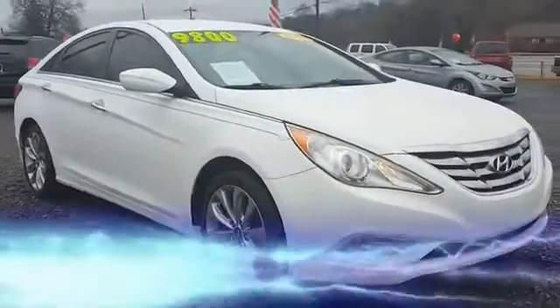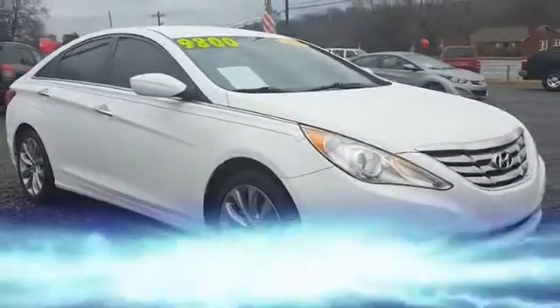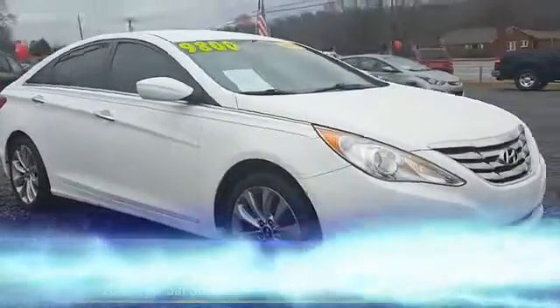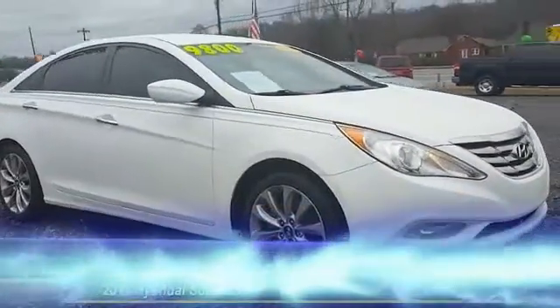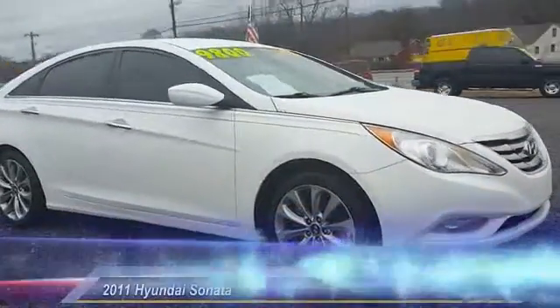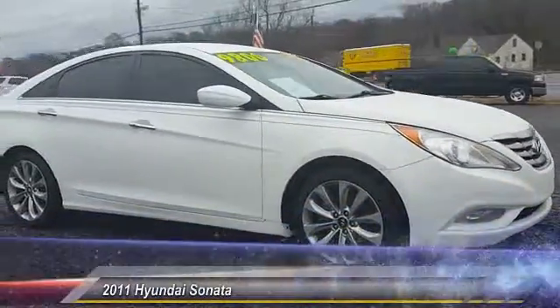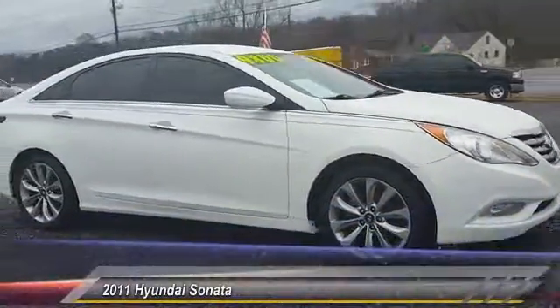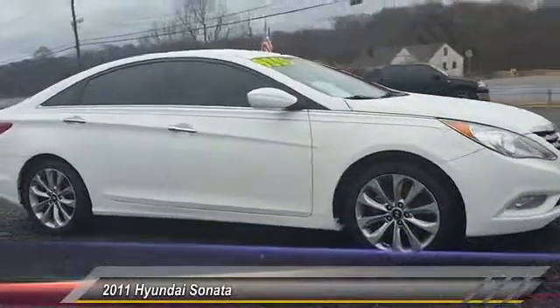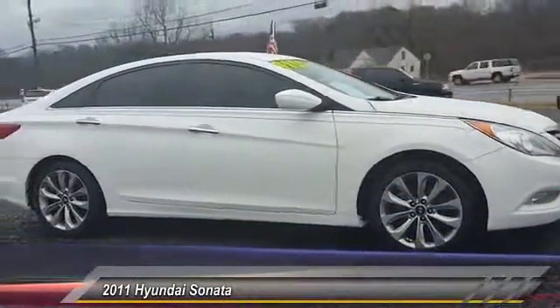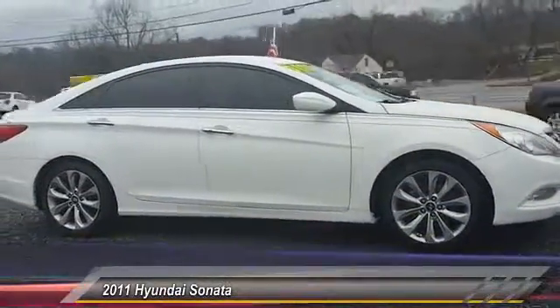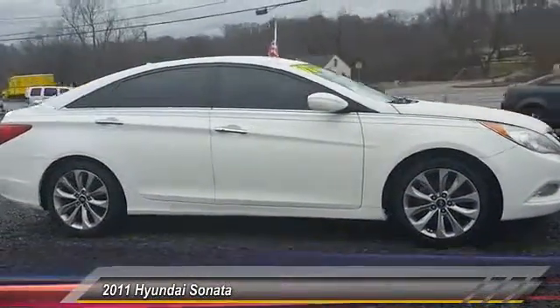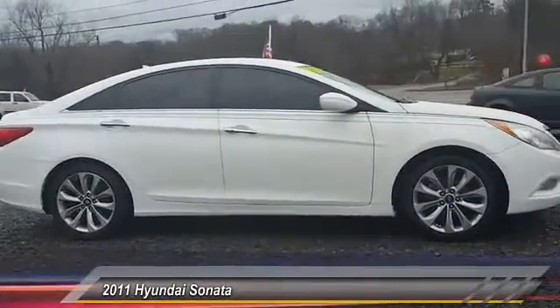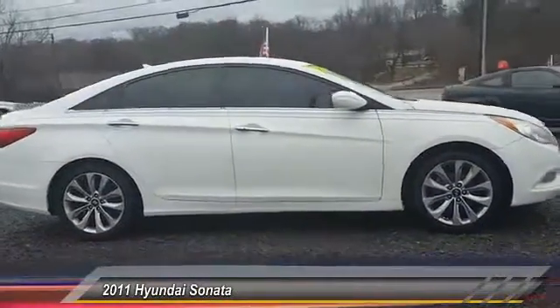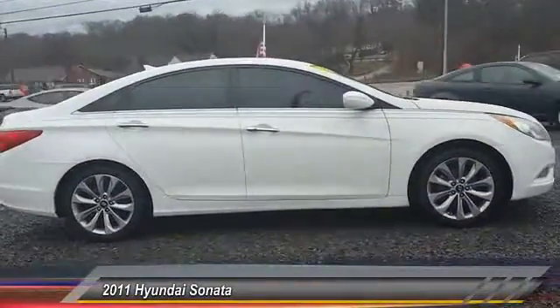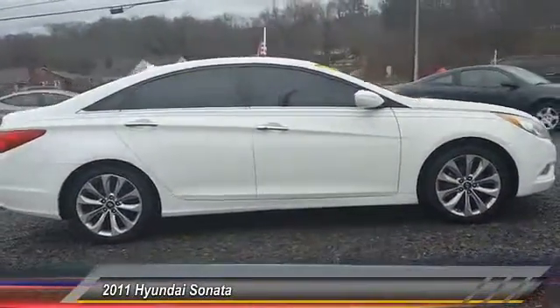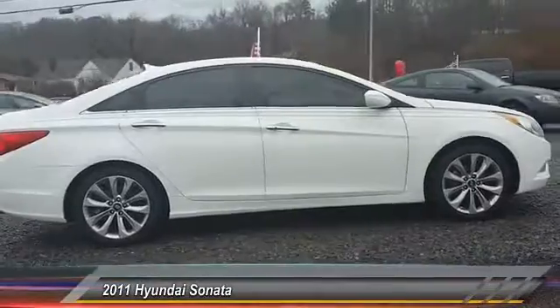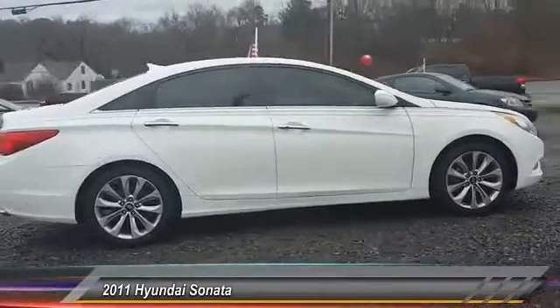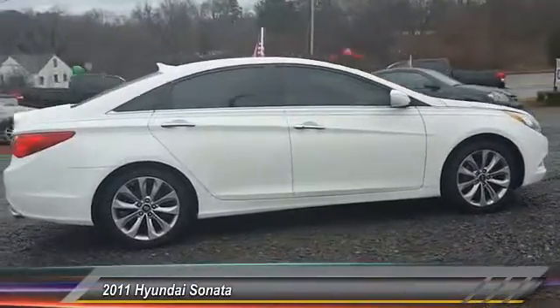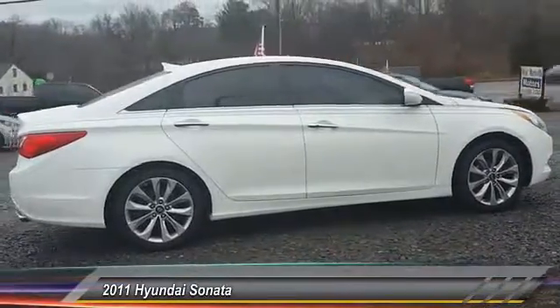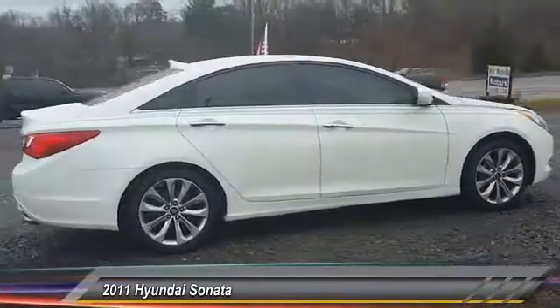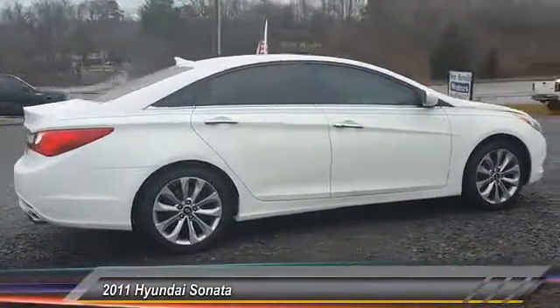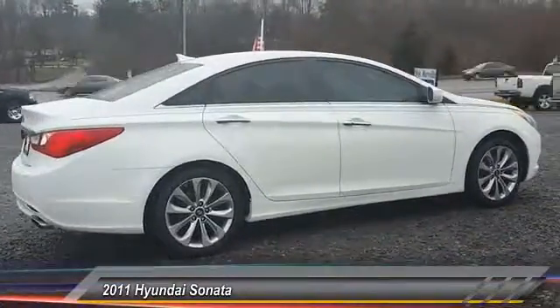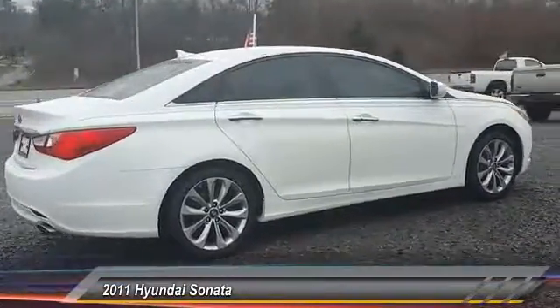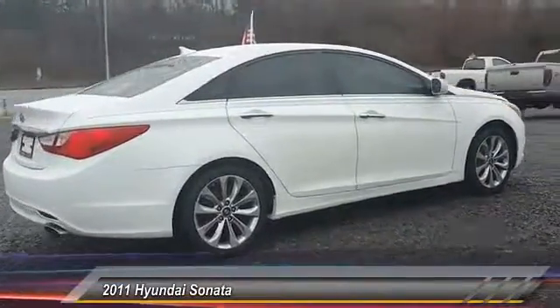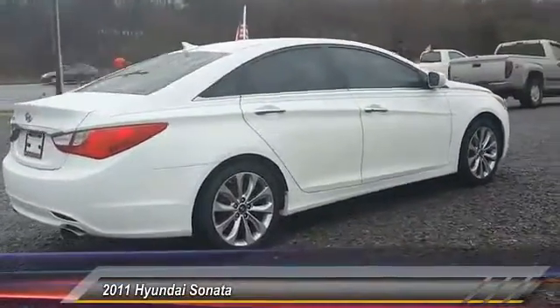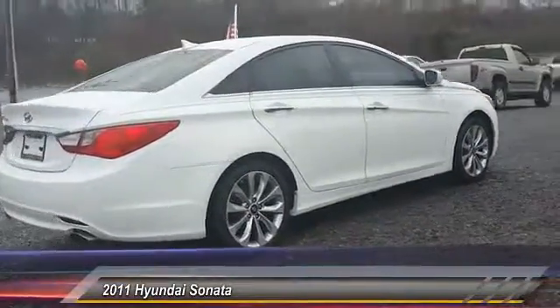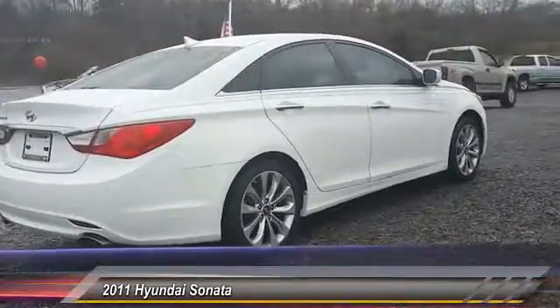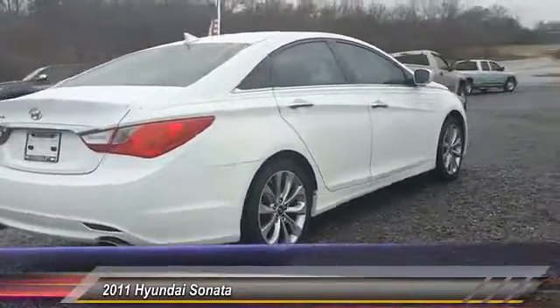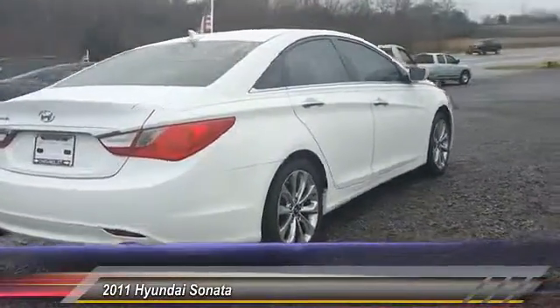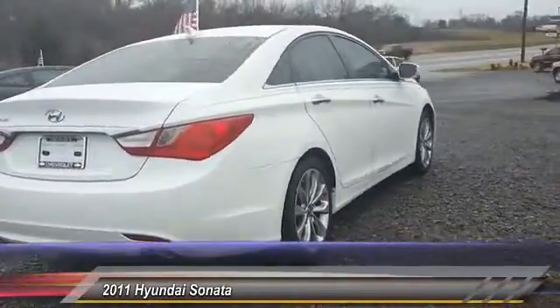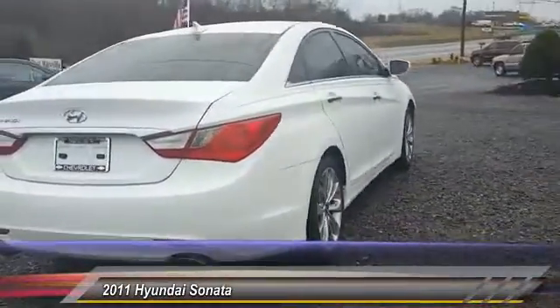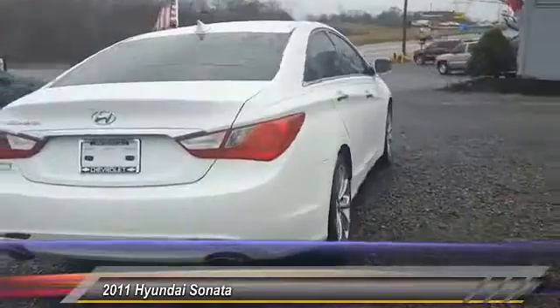2011 Sonata. The Sonata has a long list of technologically advanced interior features and options that make driving safer, more convenient, and much more fun.